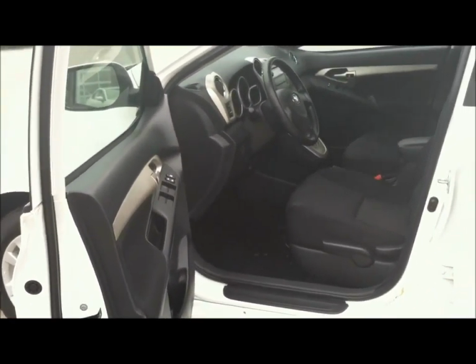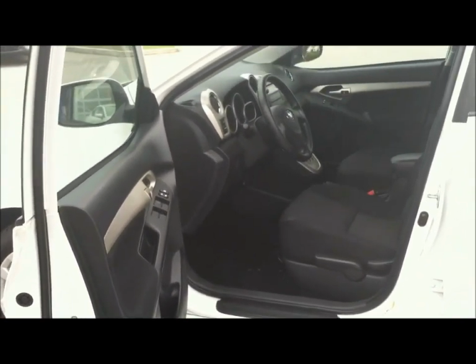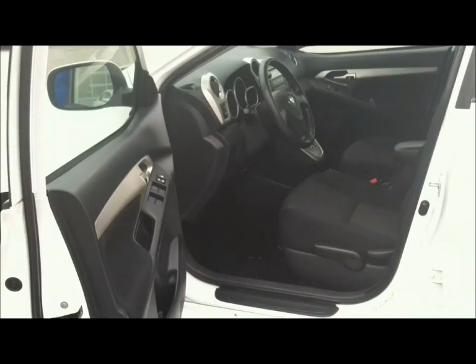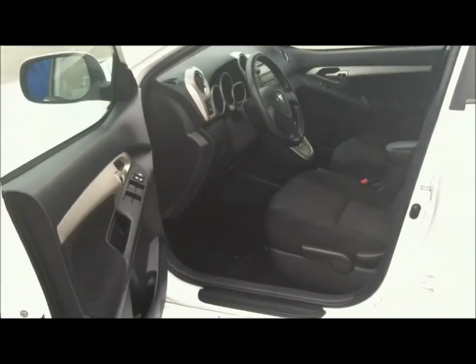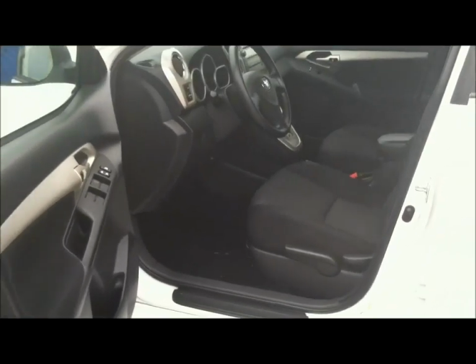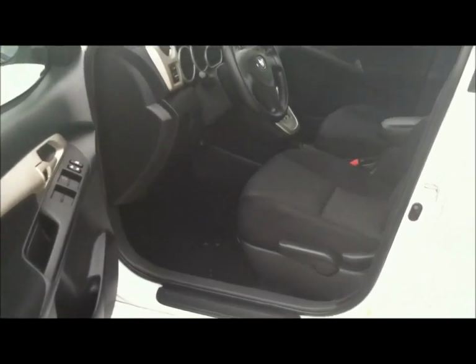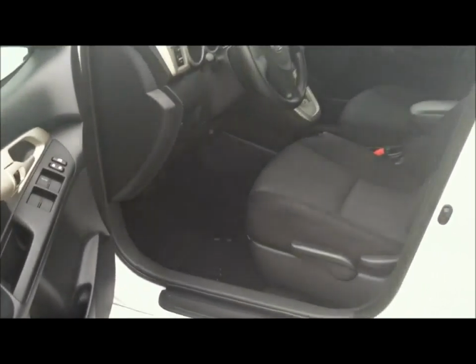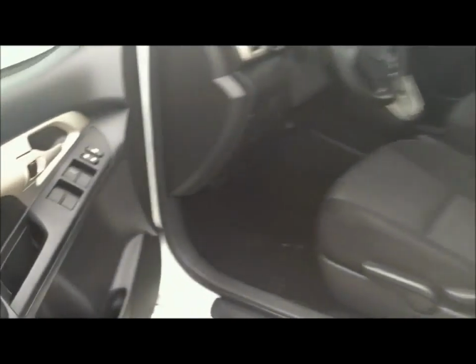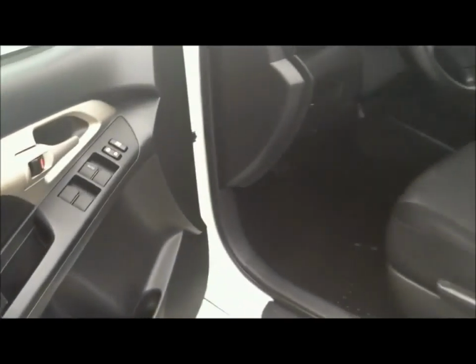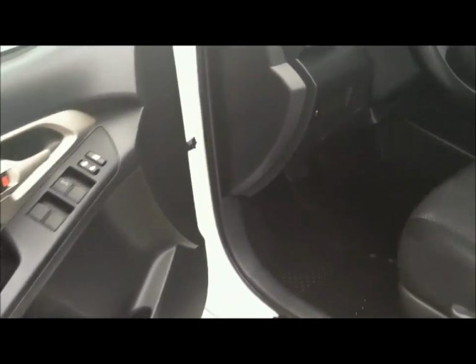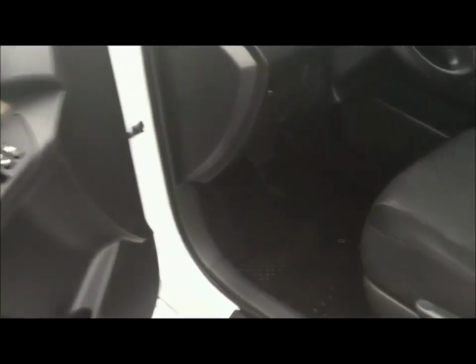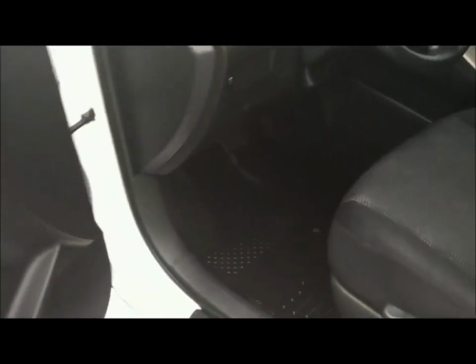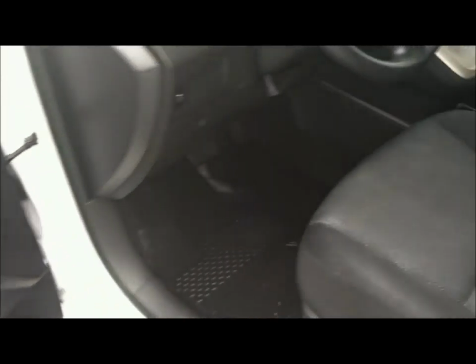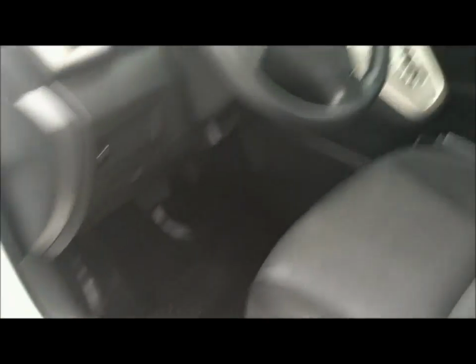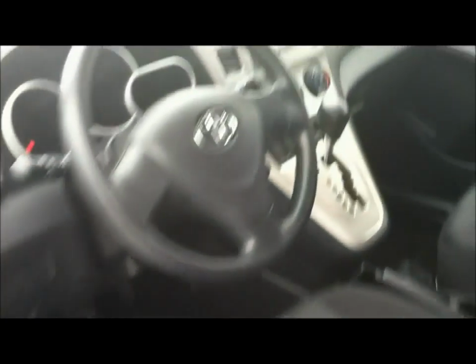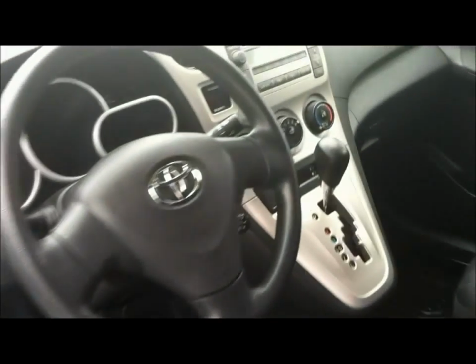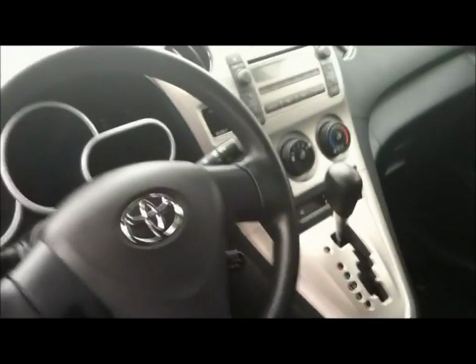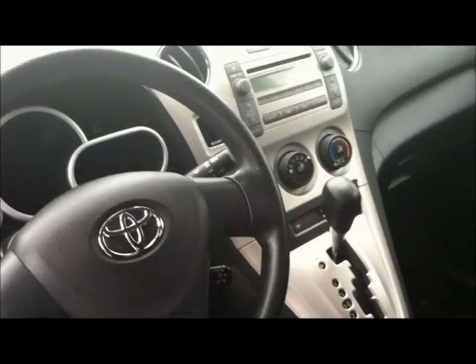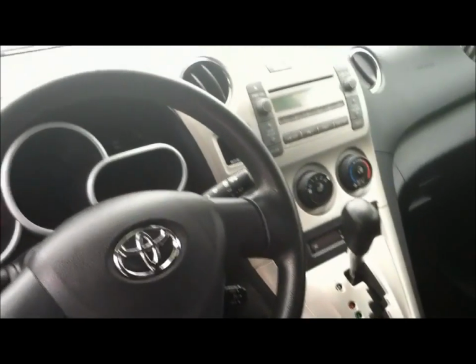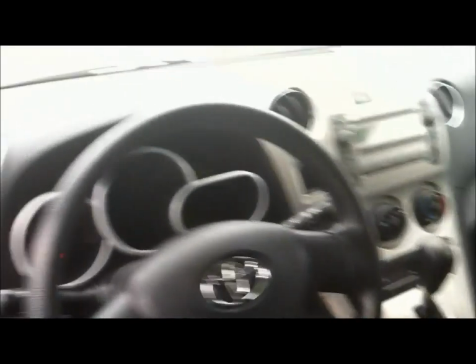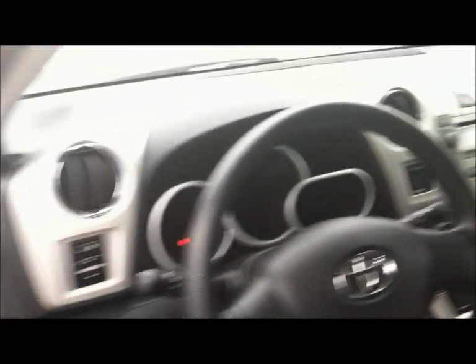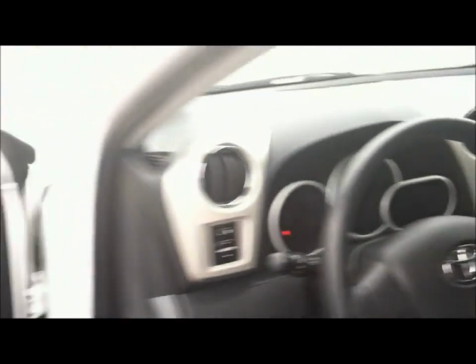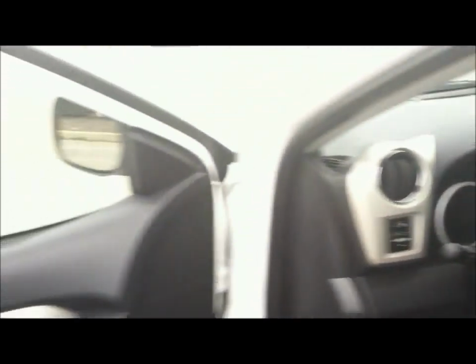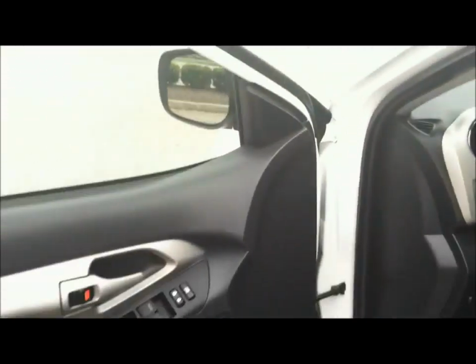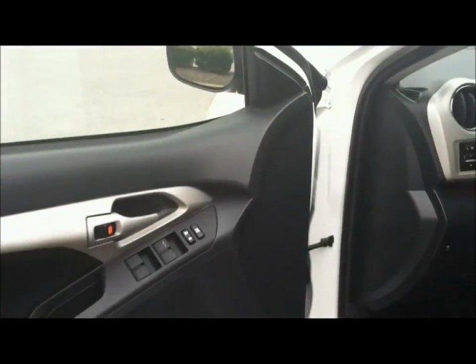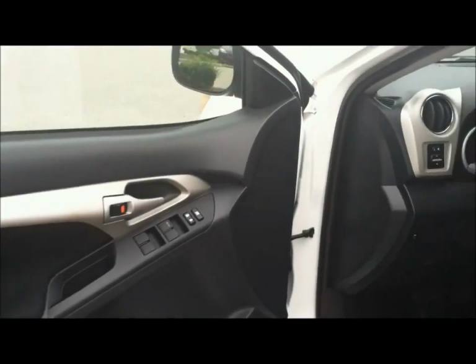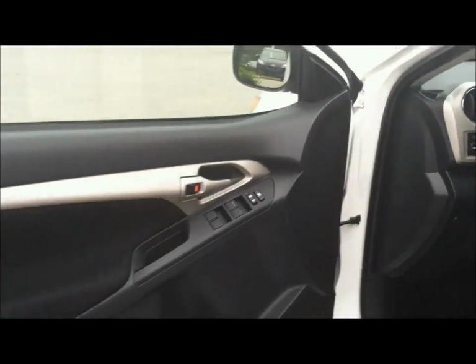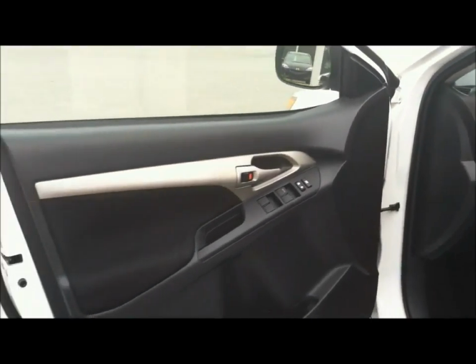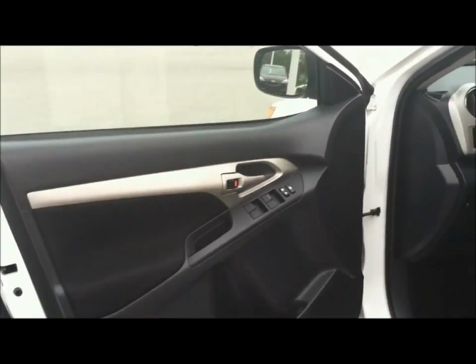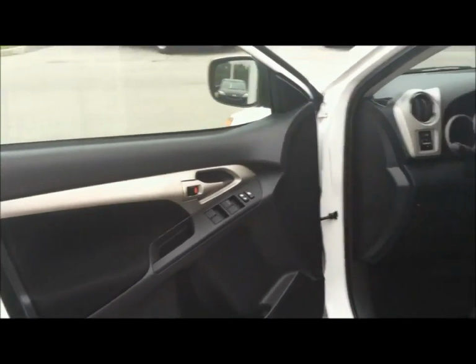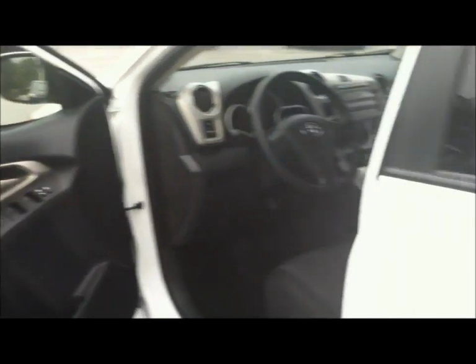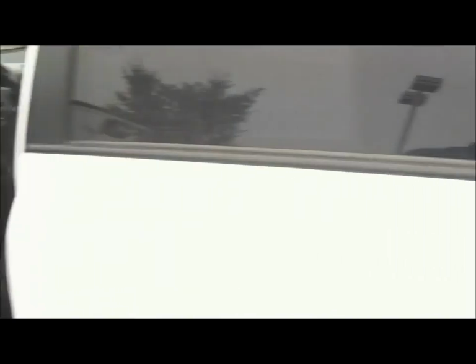Manual height adjustment driver seat, all weather floor mats, automatic transmission. You have remote entry, power windows, power door locks, power mirrors.